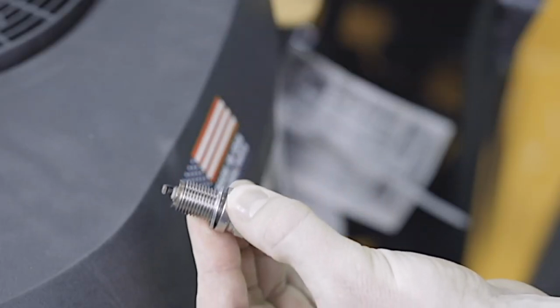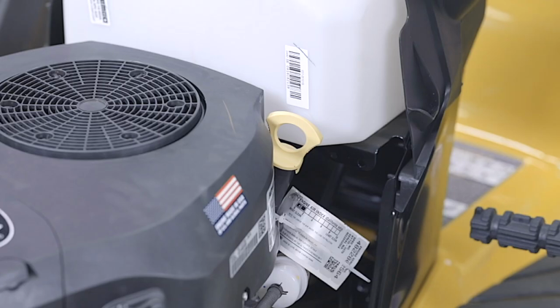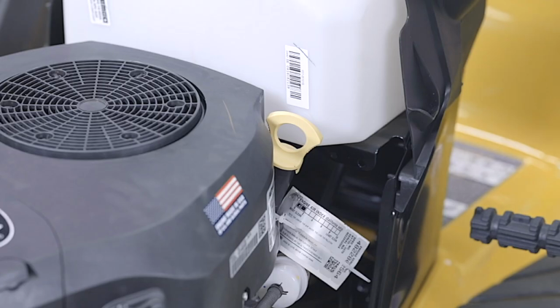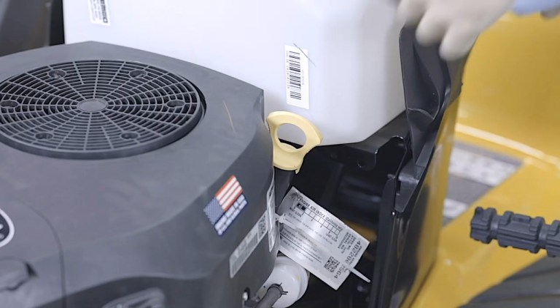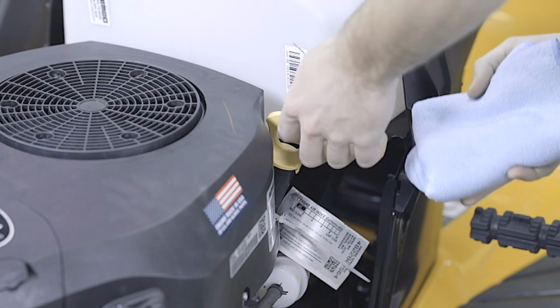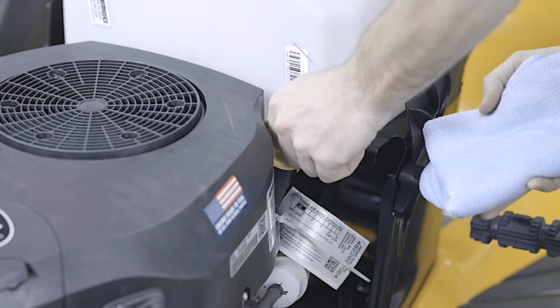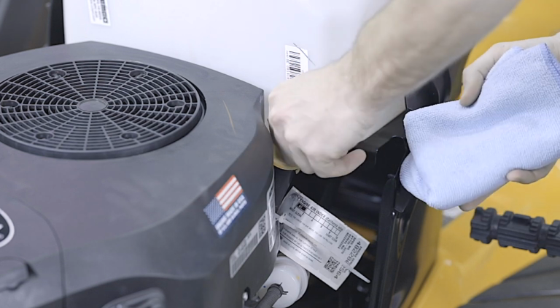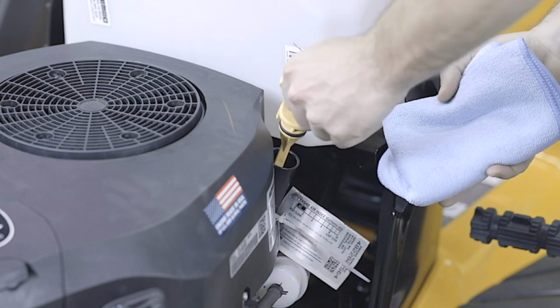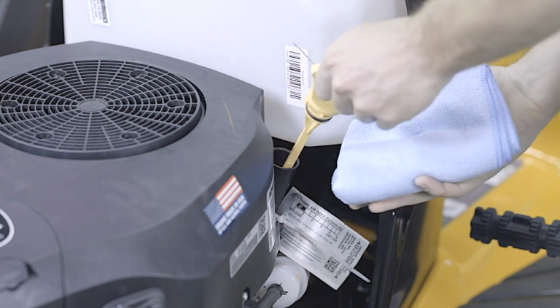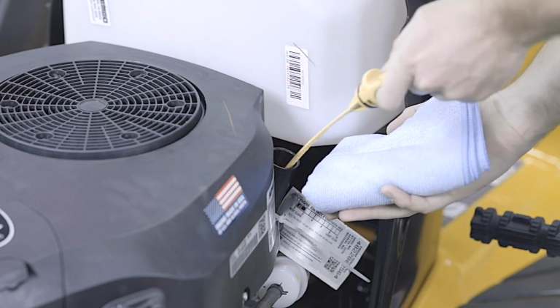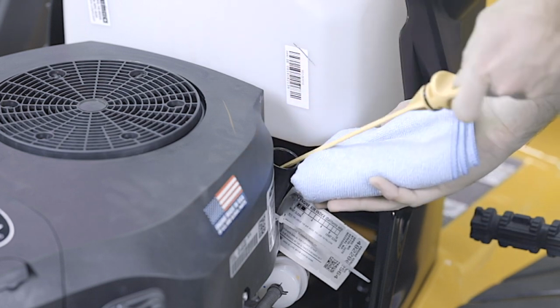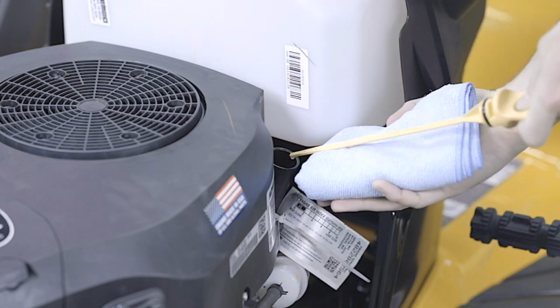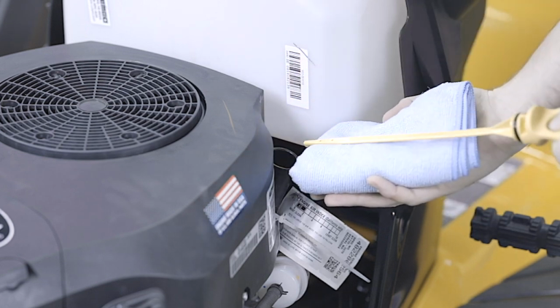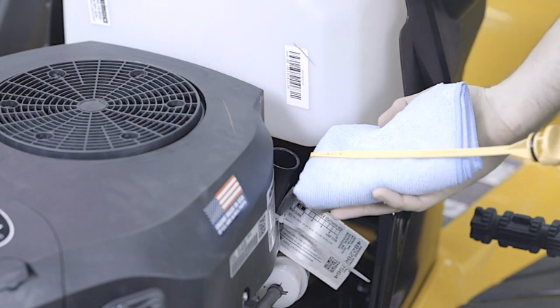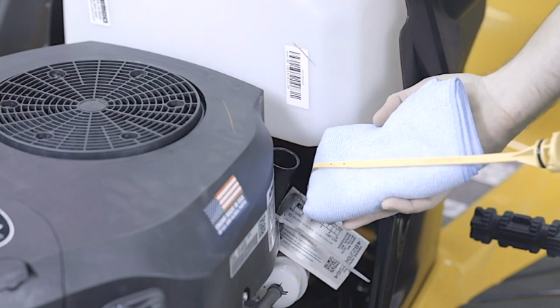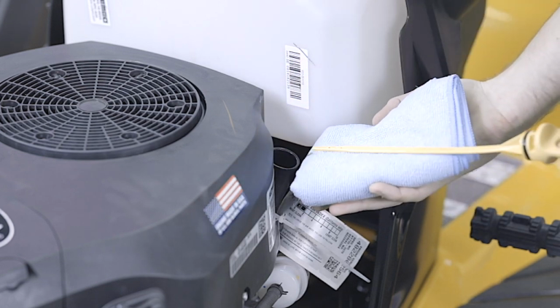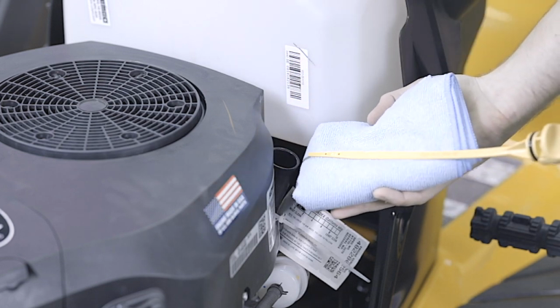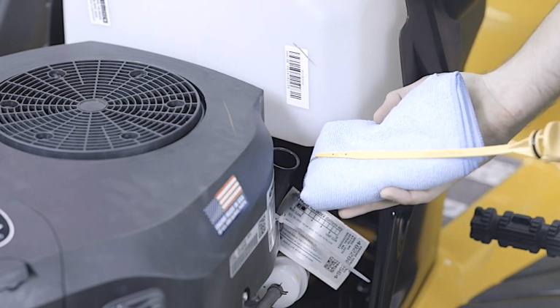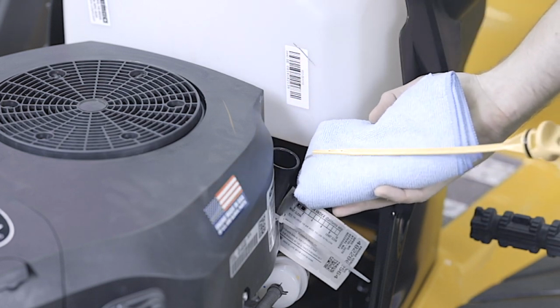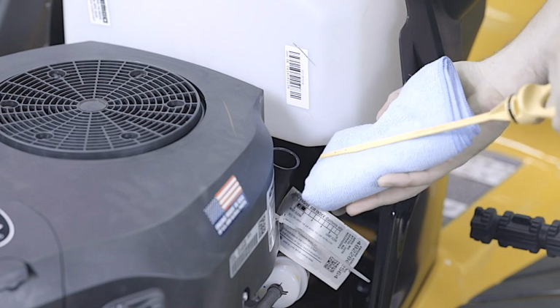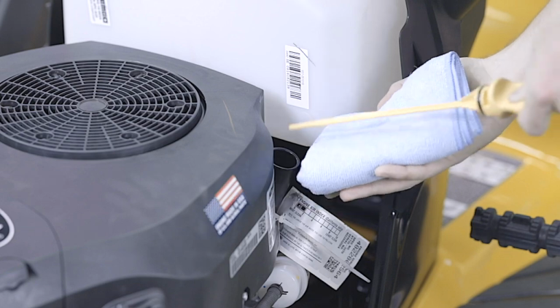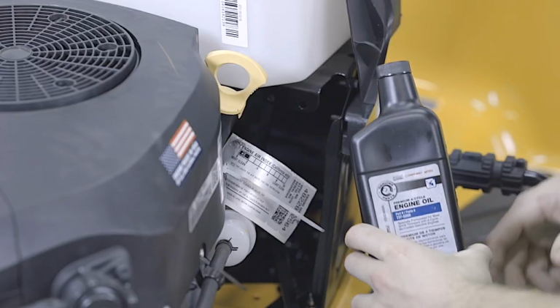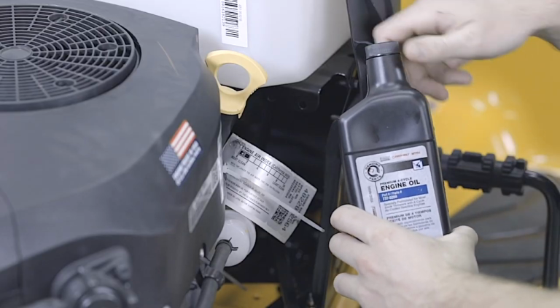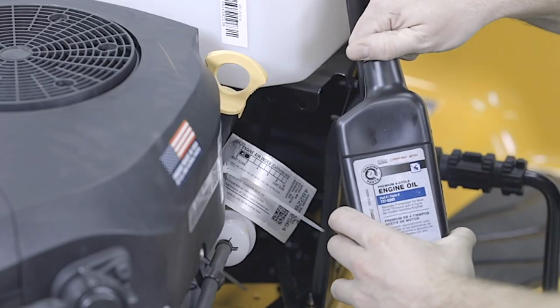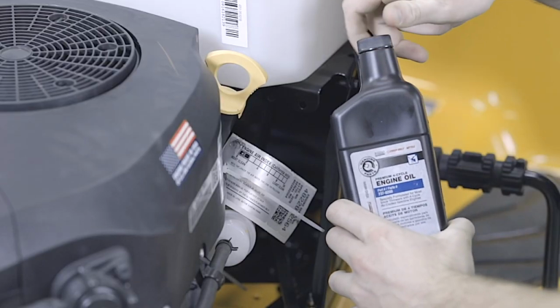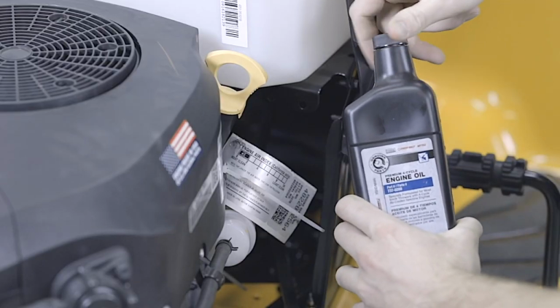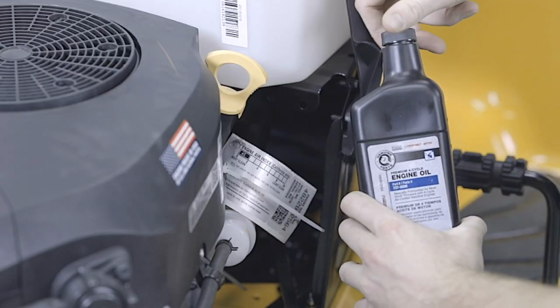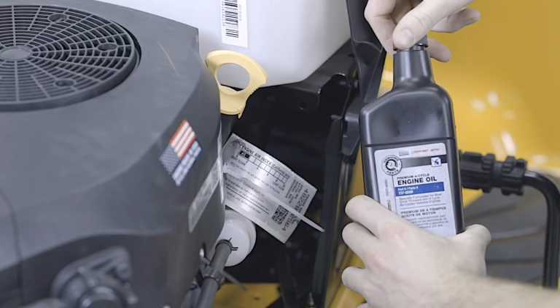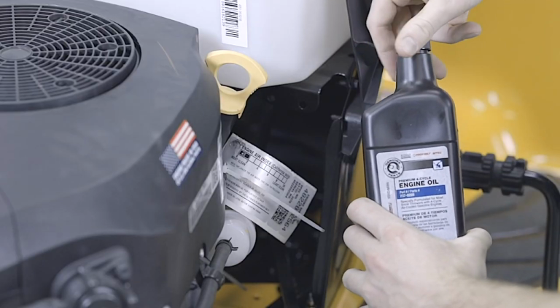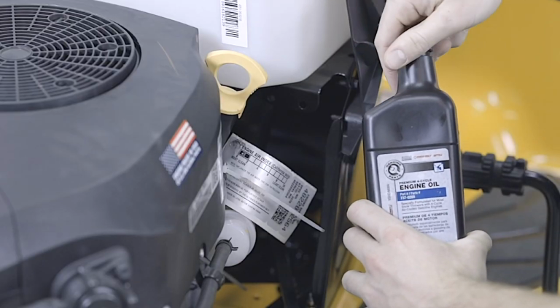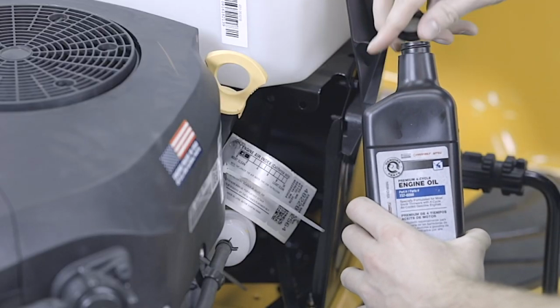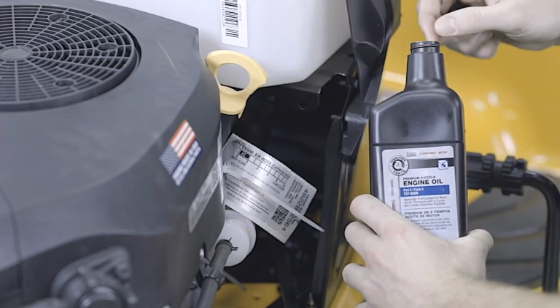Oil helps to keep your mower's engine in good condition, preventing wear and tear. Over the season, dirt can collect in the oil, ruining the engine. By checking and changing your oil regularly, you'll make sure your mower continues to run smoothly.